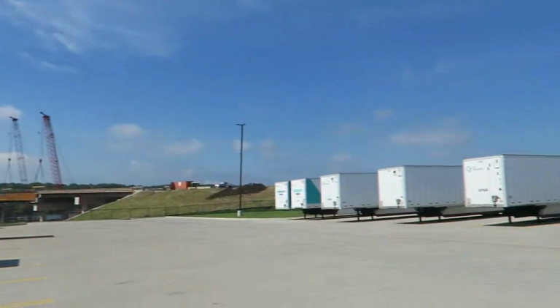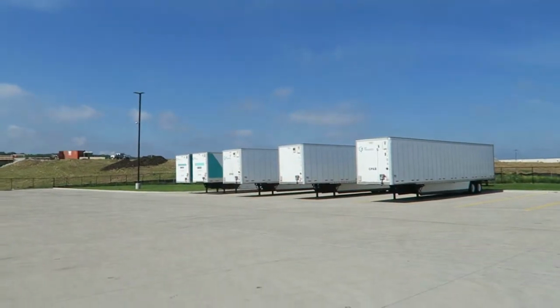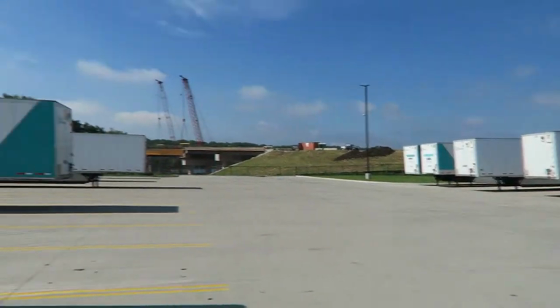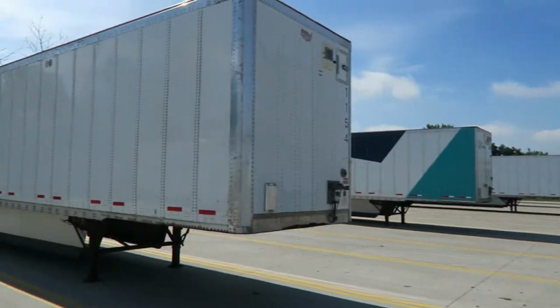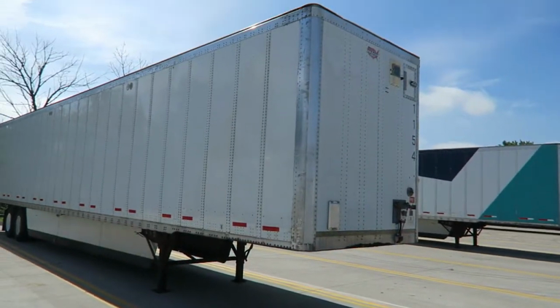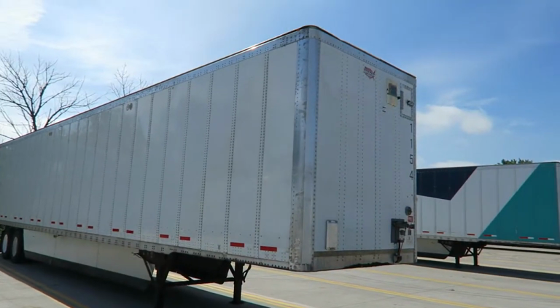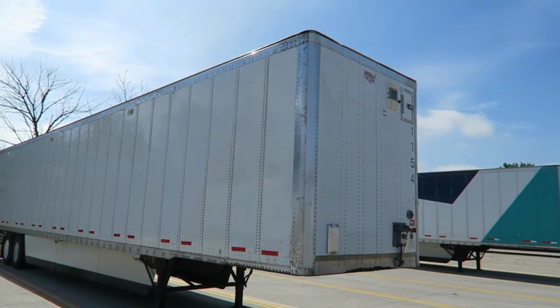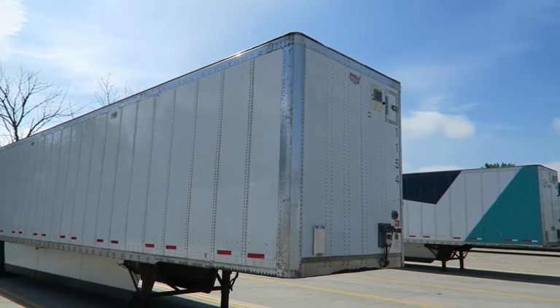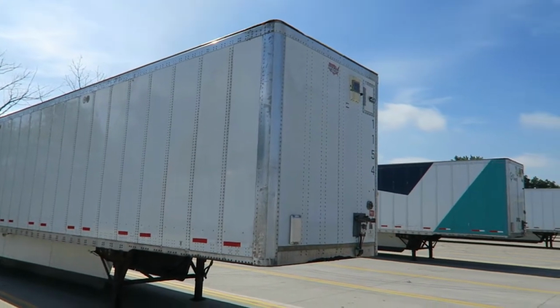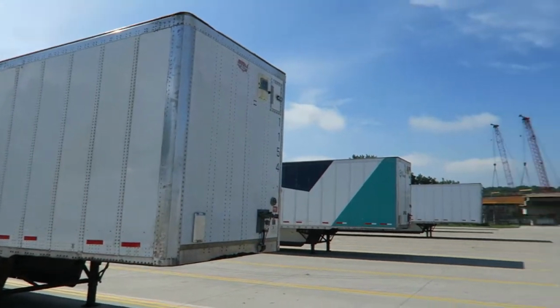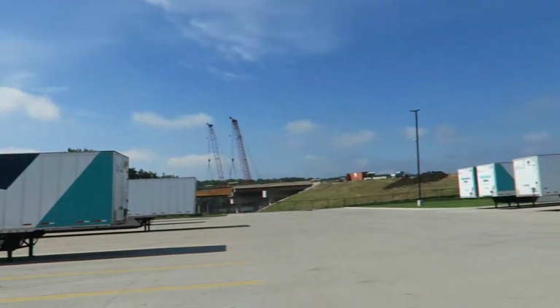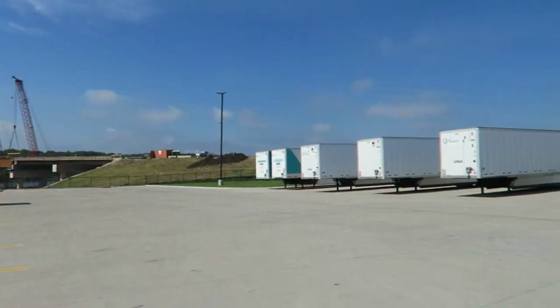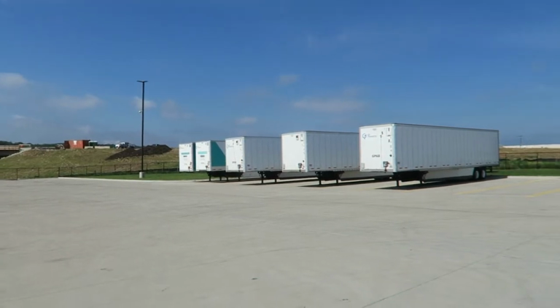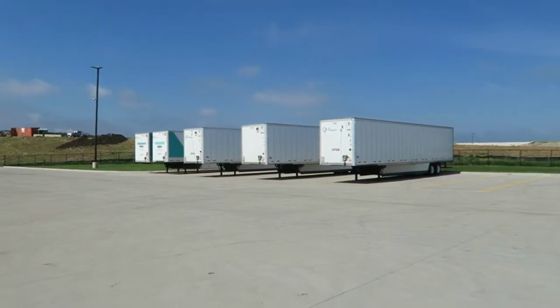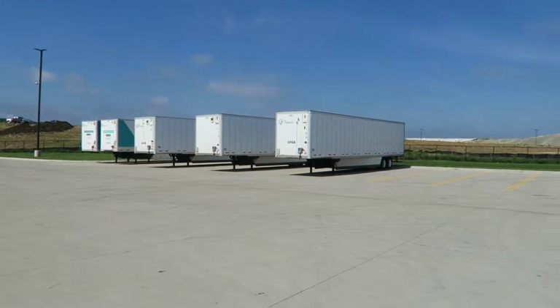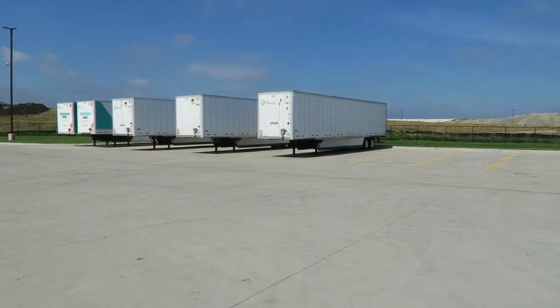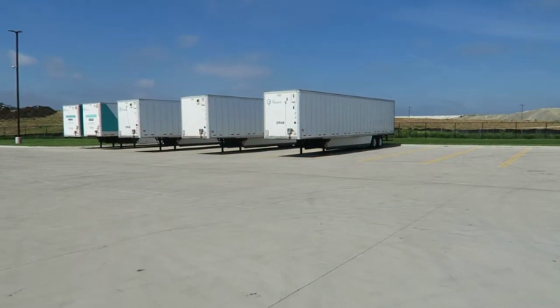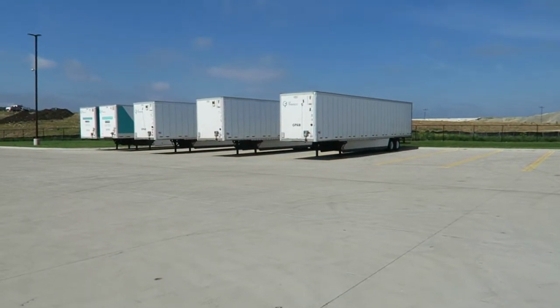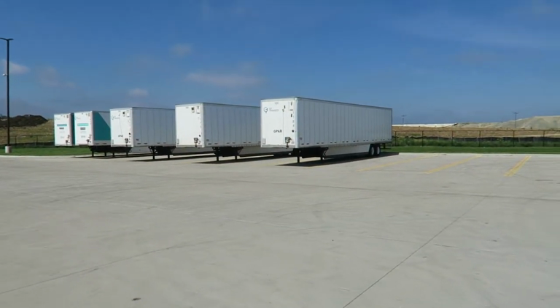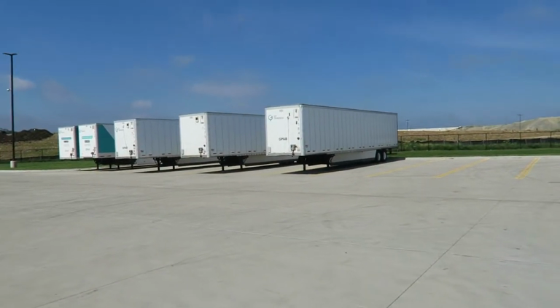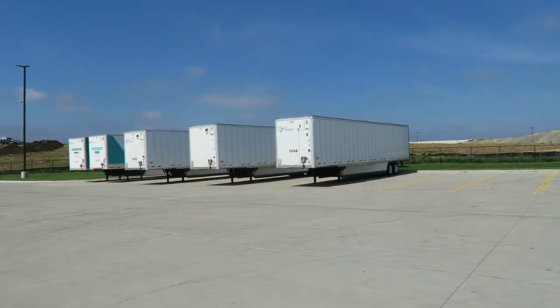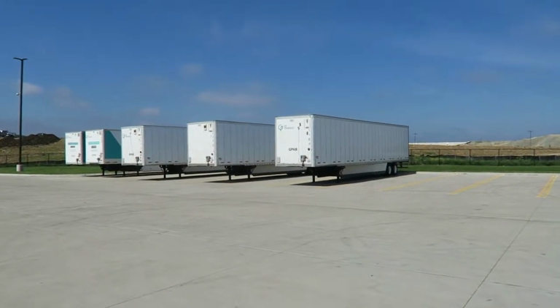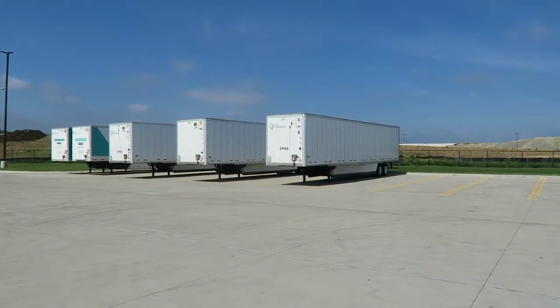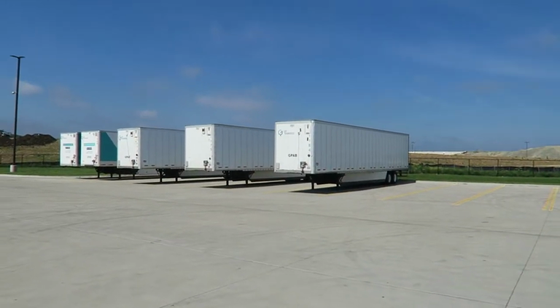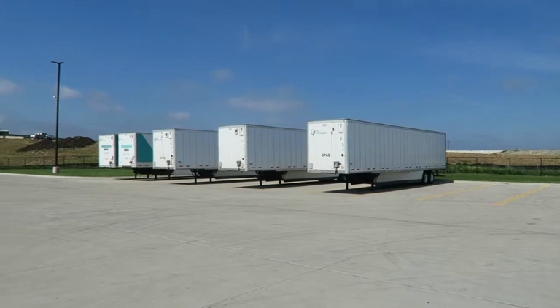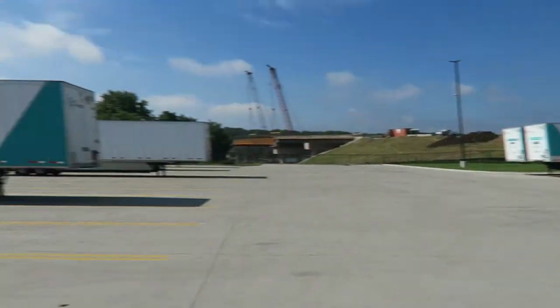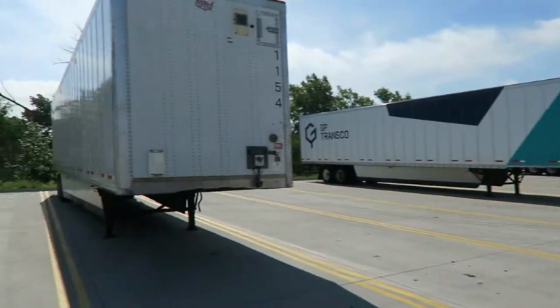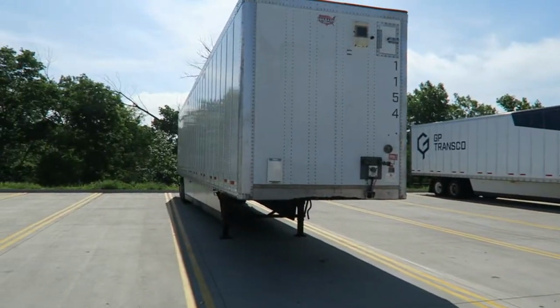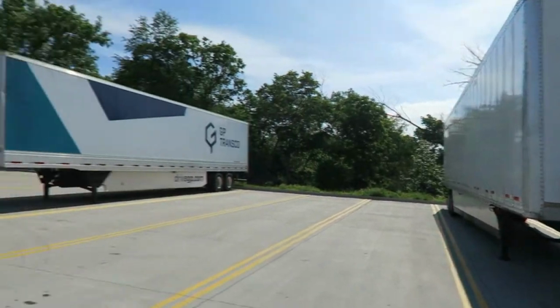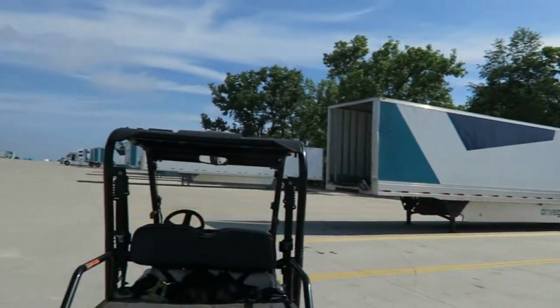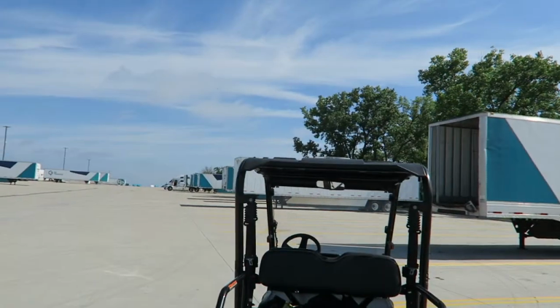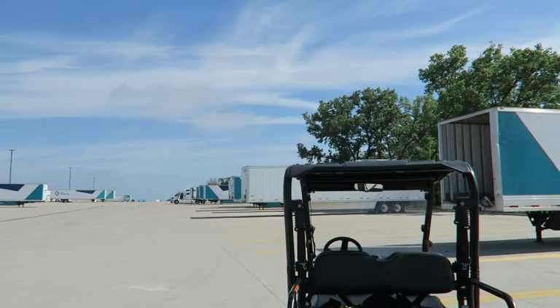I want to show you one of the trailers that we have for sale. We have multiple 2015 Wabash drive-ins for sale right now — like three of those, this one and that one over there.